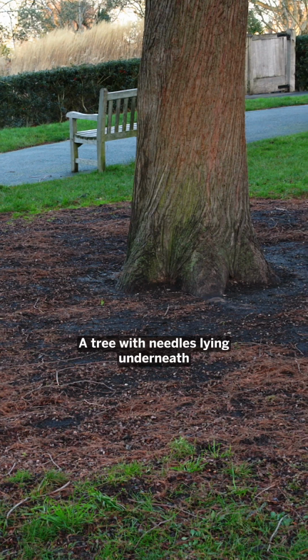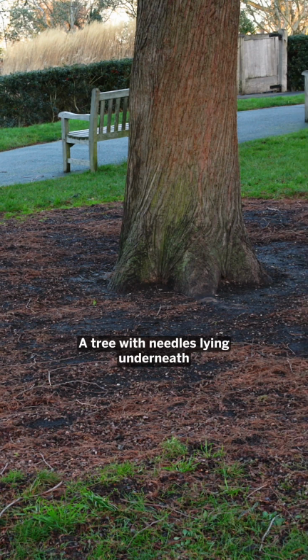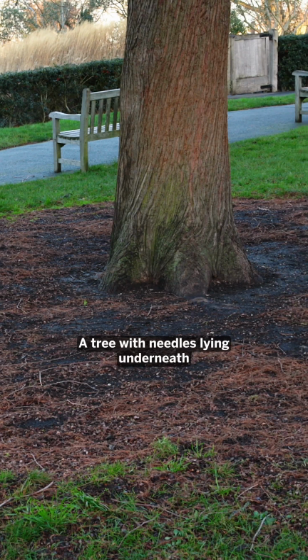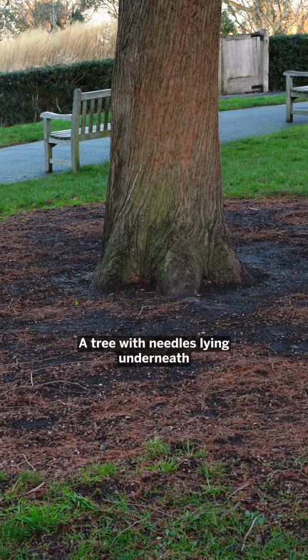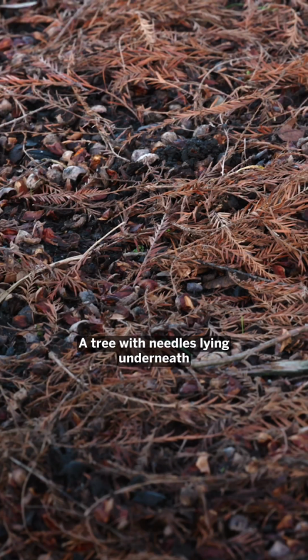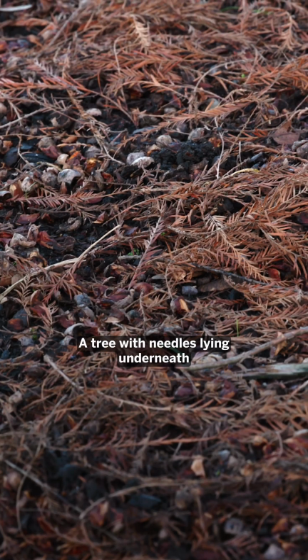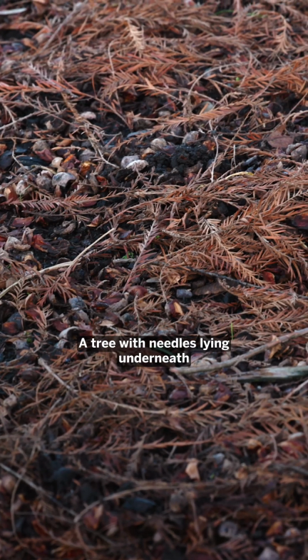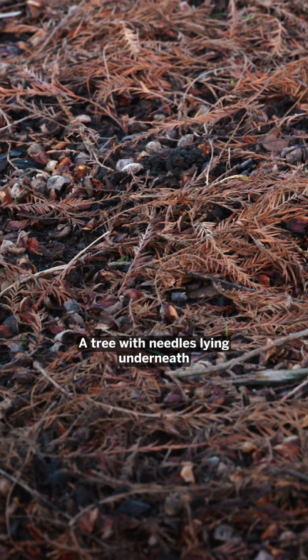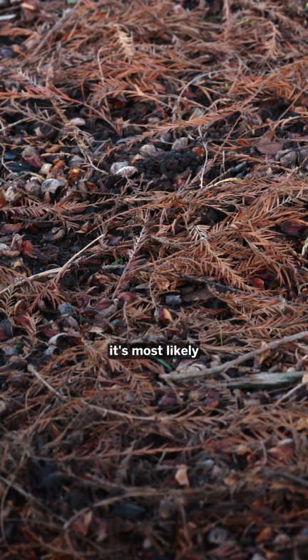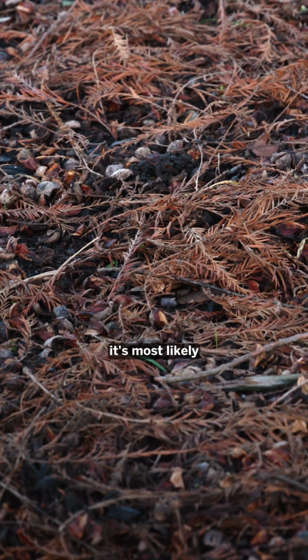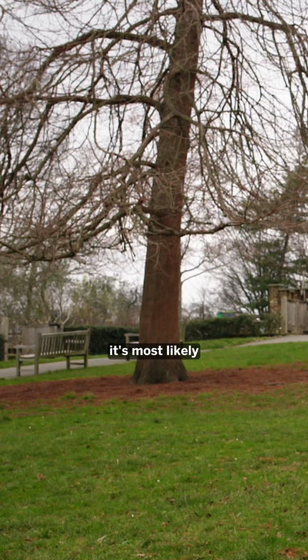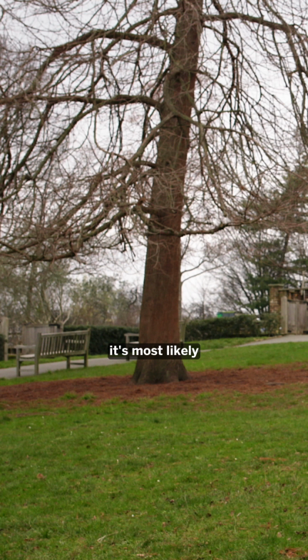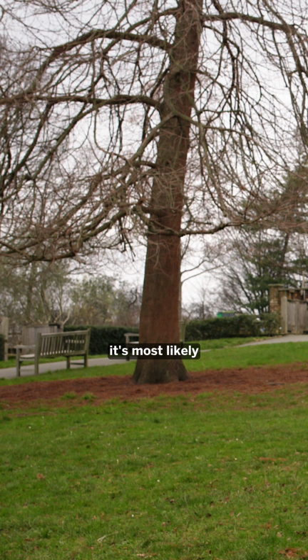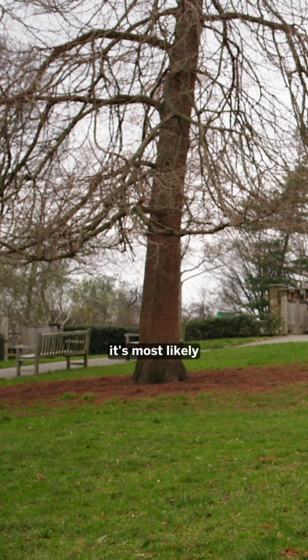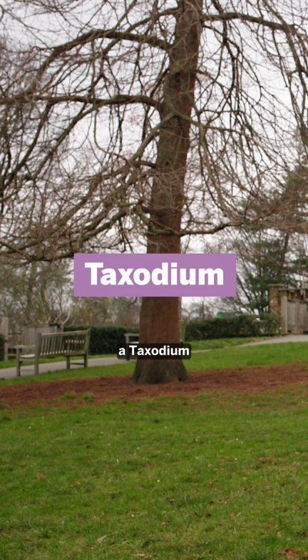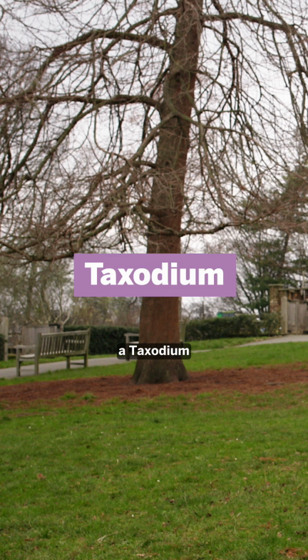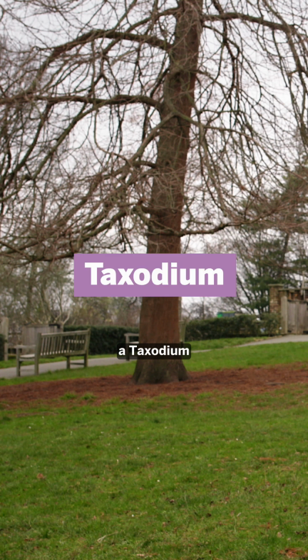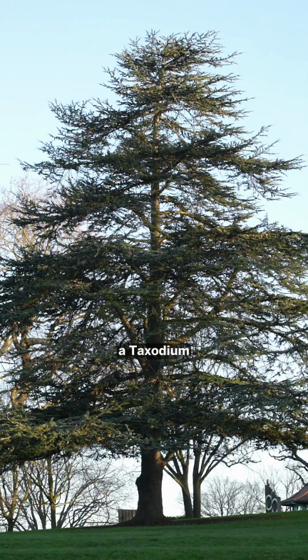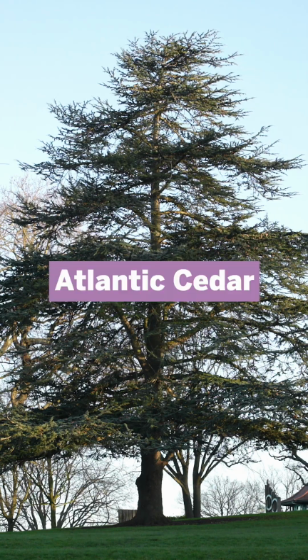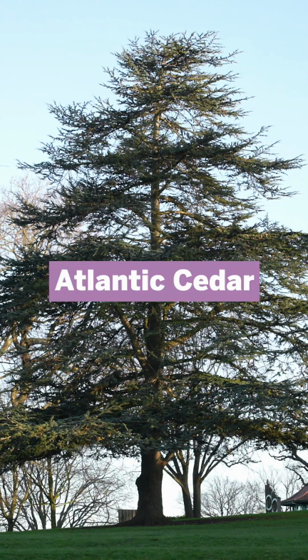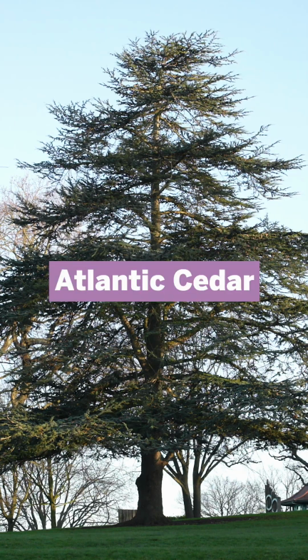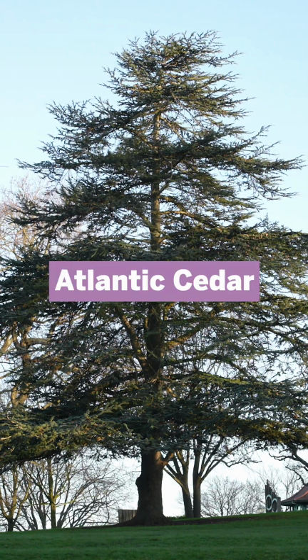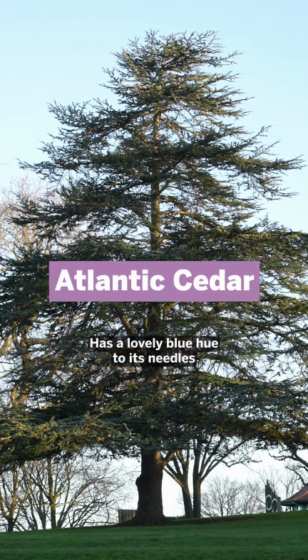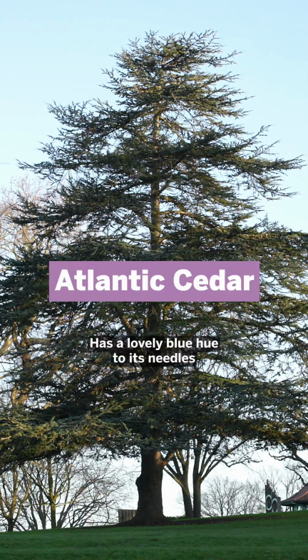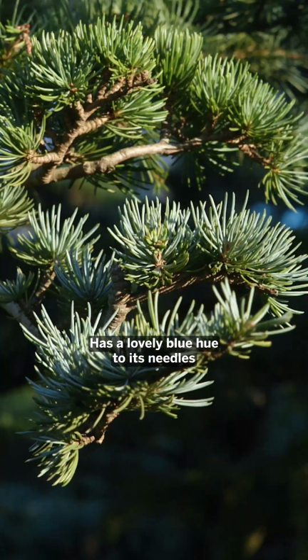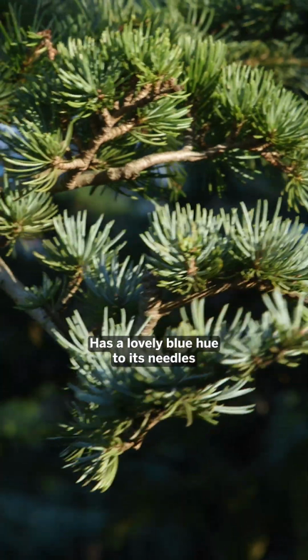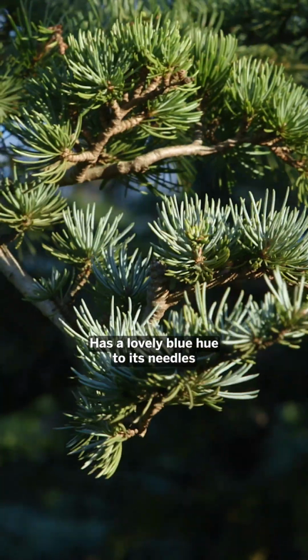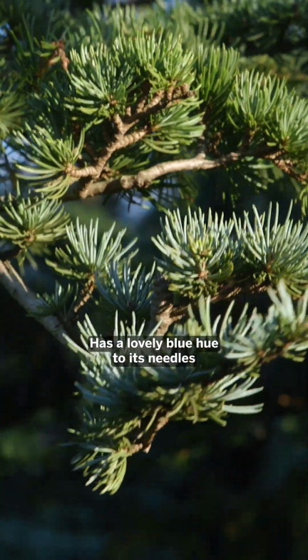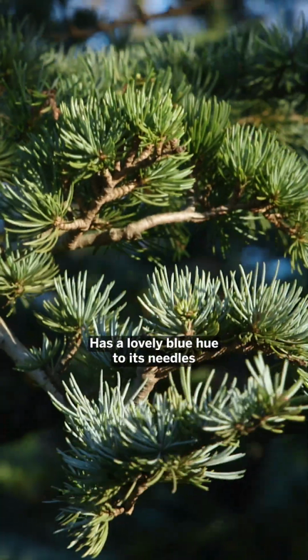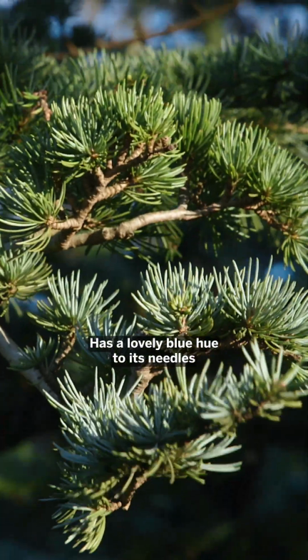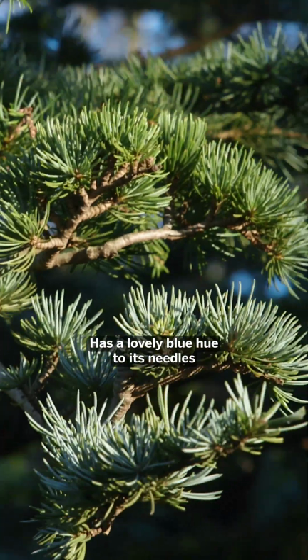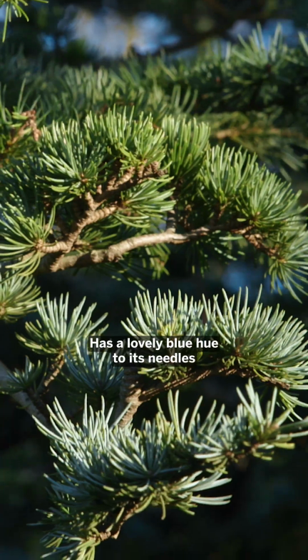A tree with needles lying underneath is most likely a taxodium. An Atlantic cedar has a lovely blue hue to its needles.